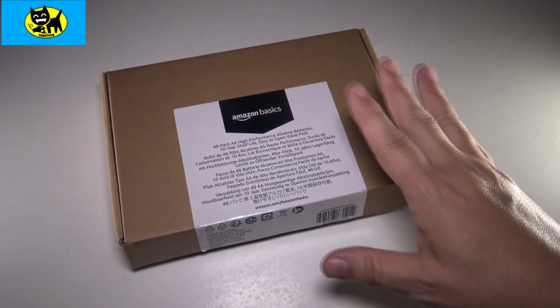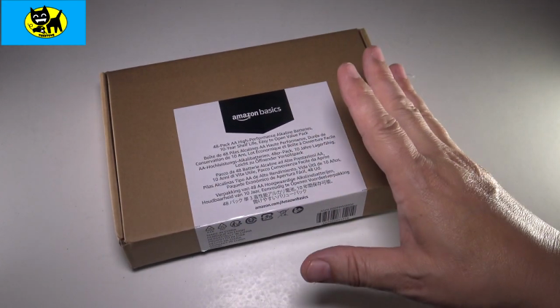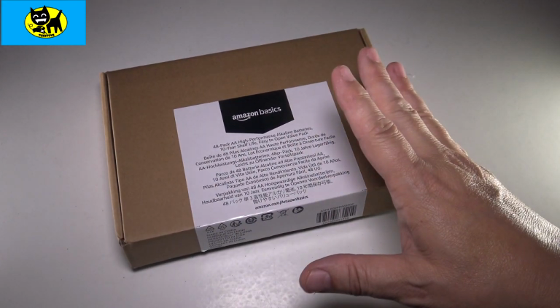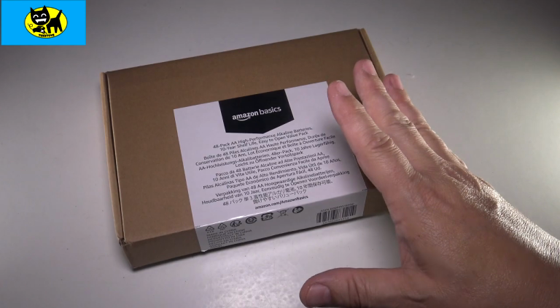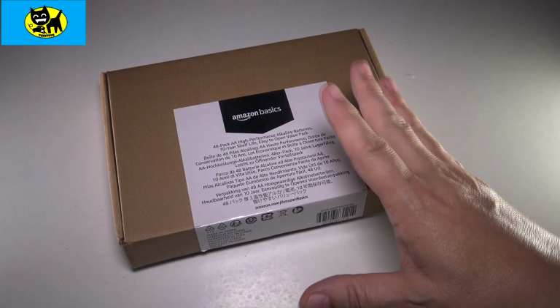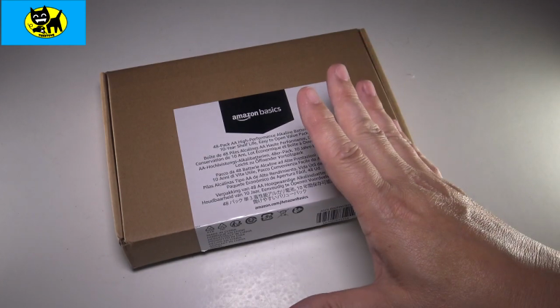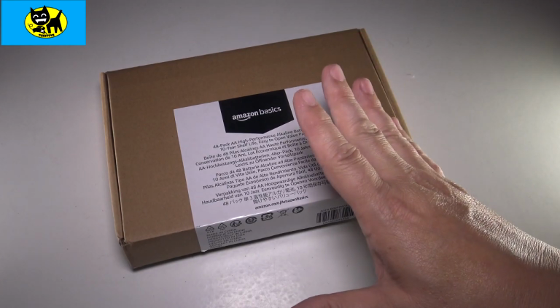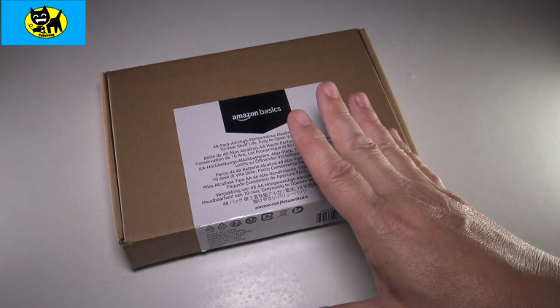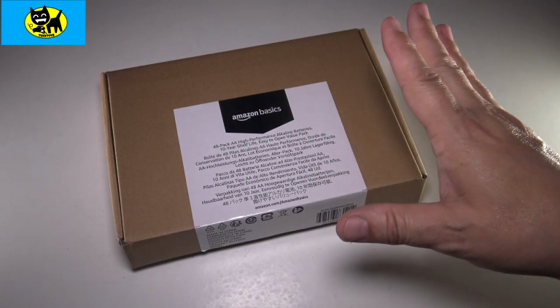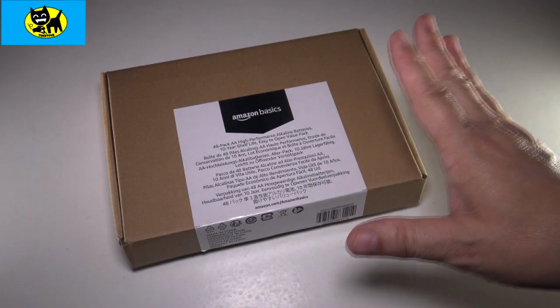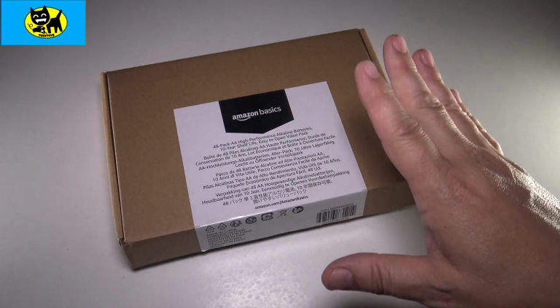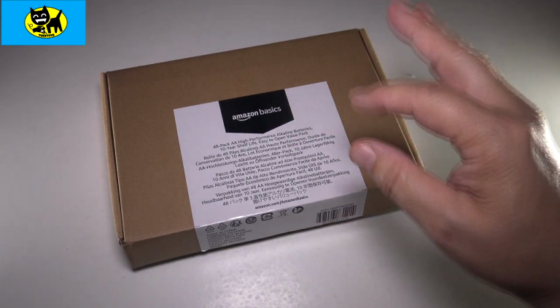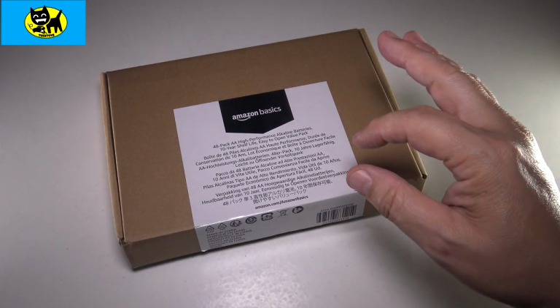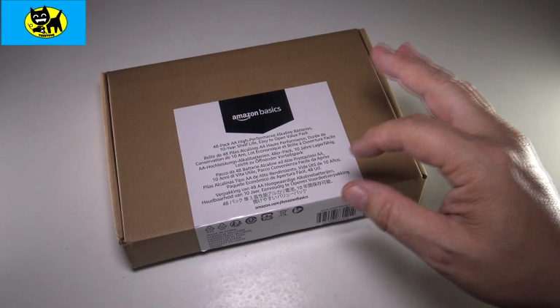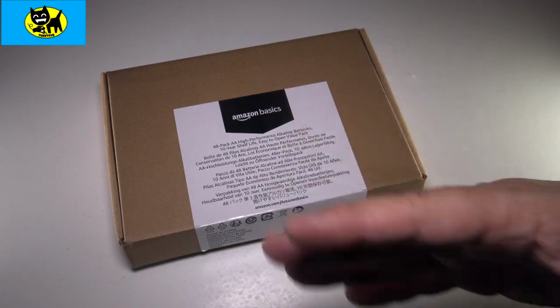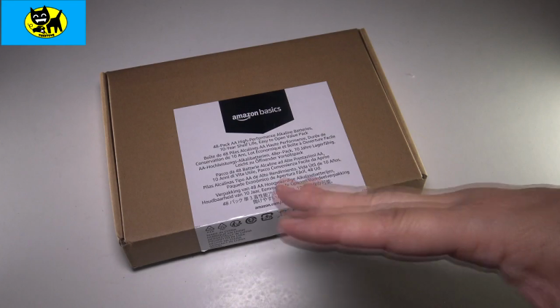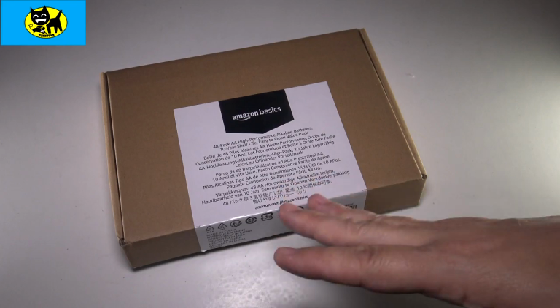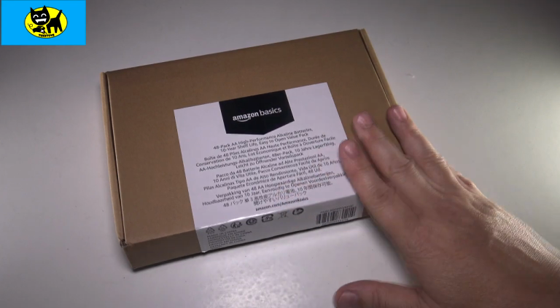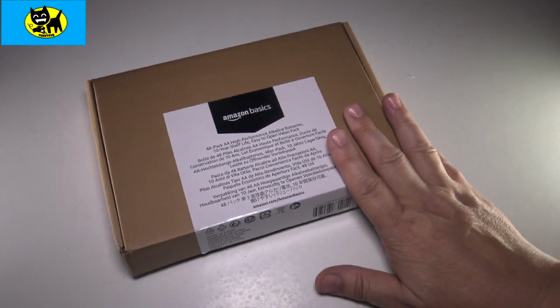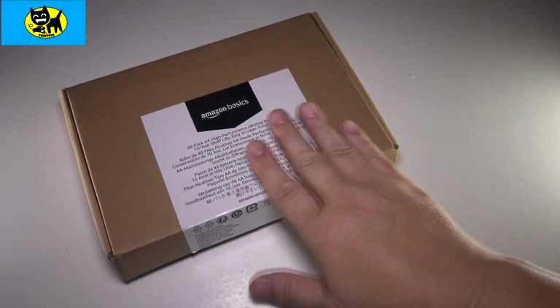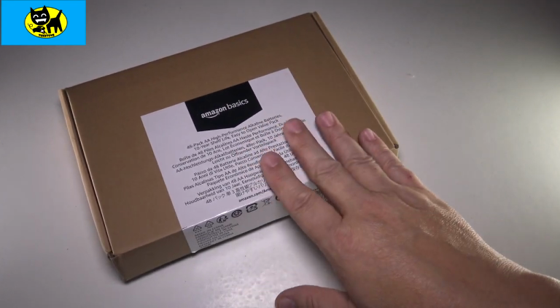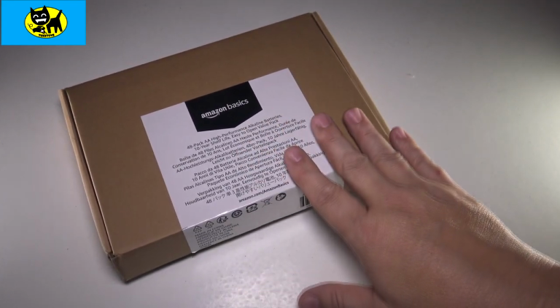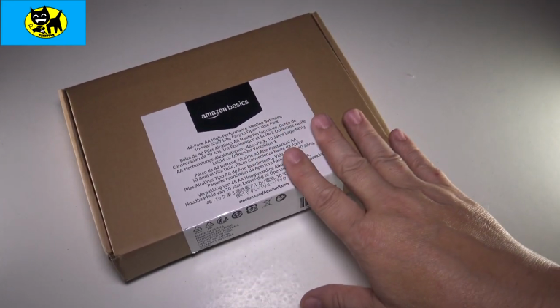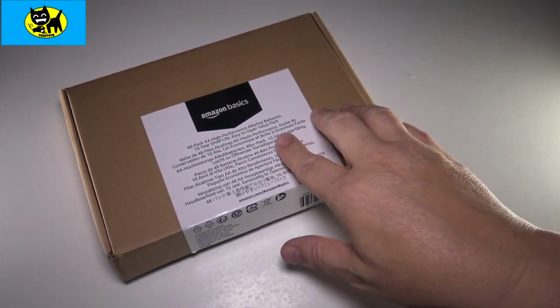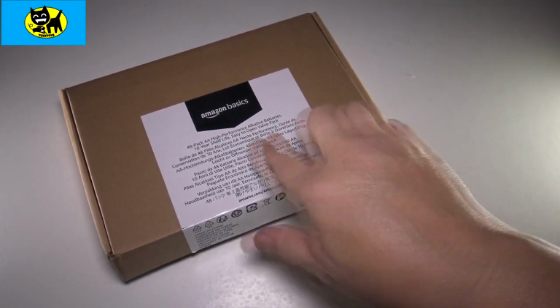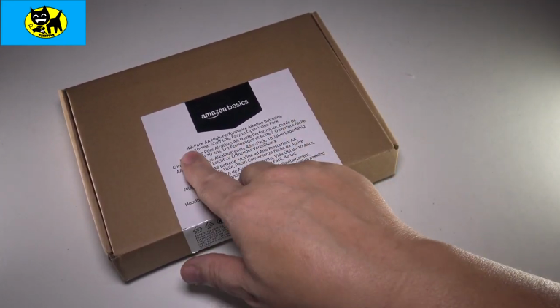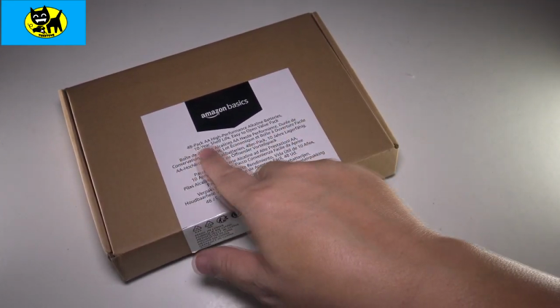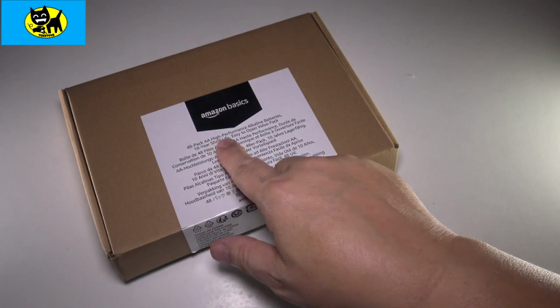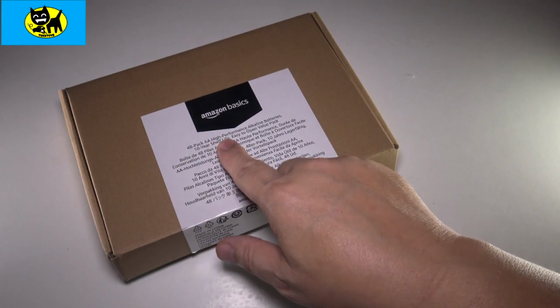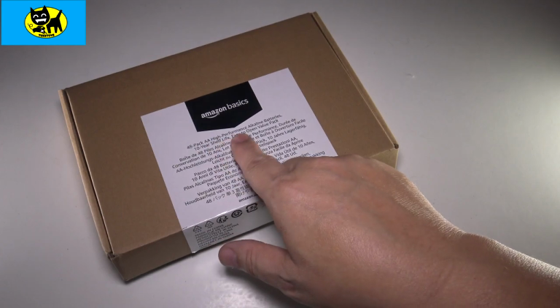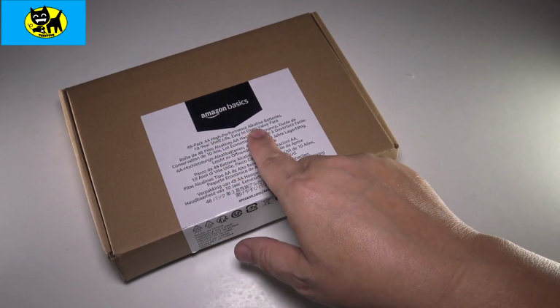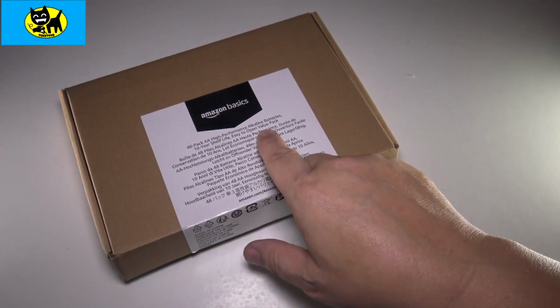I just find for me, in a cost versus use sense, that makes a lot more sense and is a lot more value to me. So this is something I'd recommend. This is Amazon's big box 48-pack of double-A performance batteries.